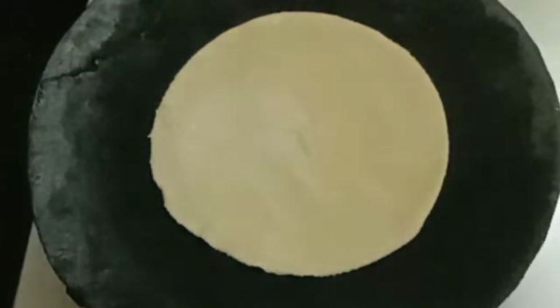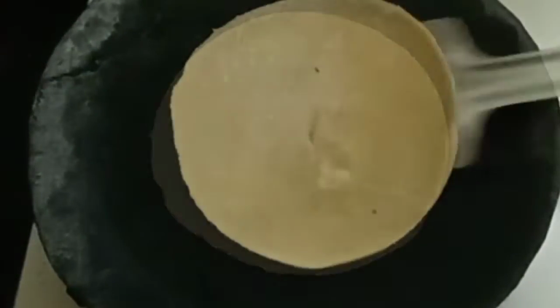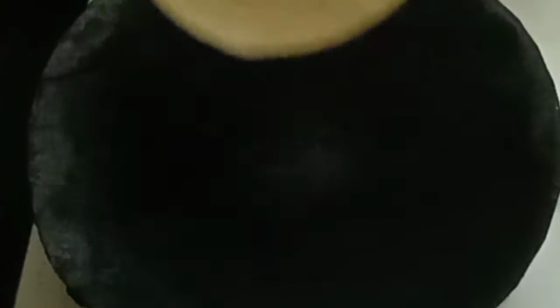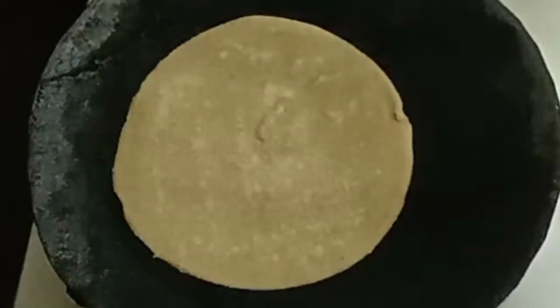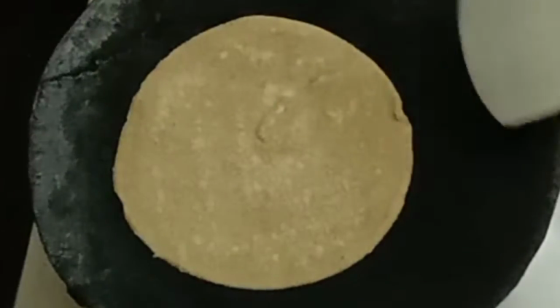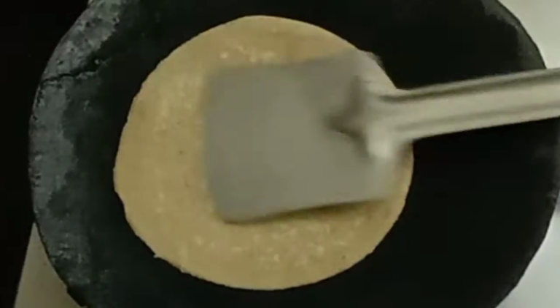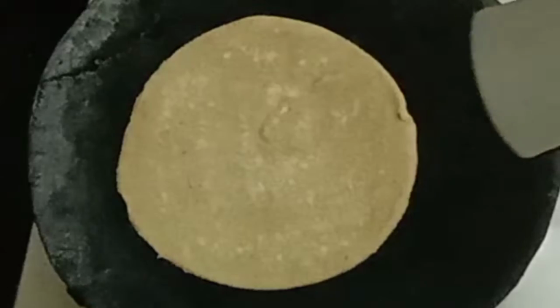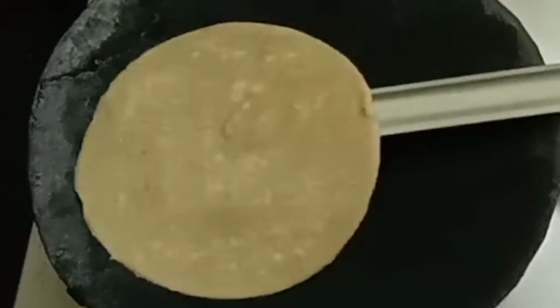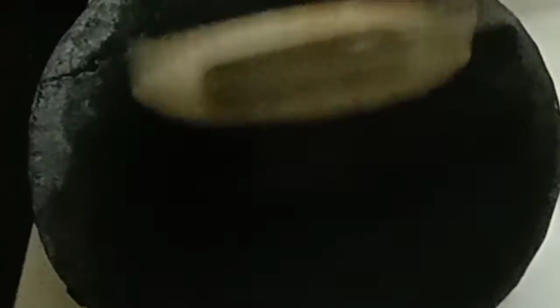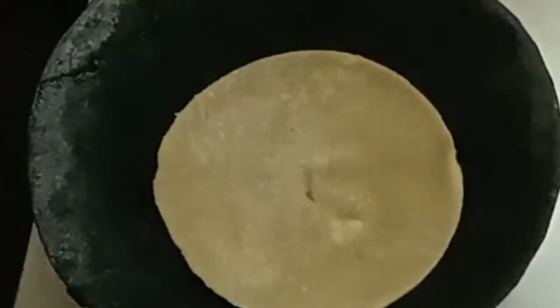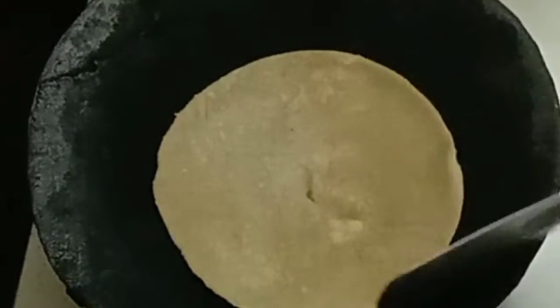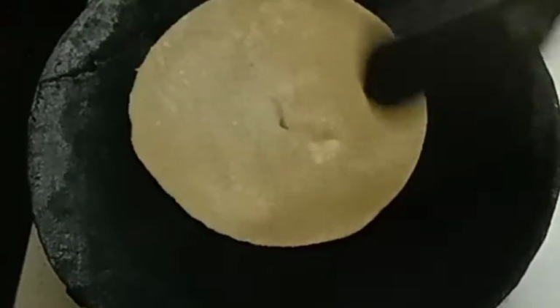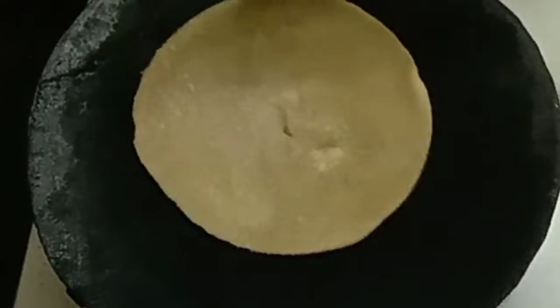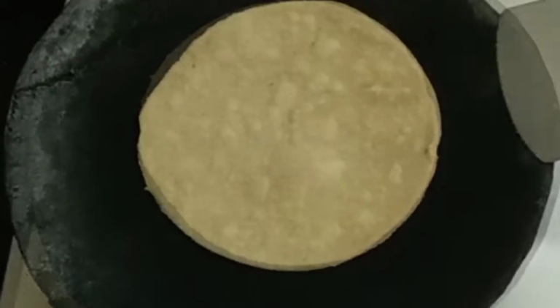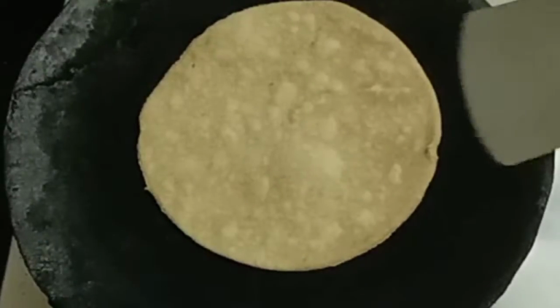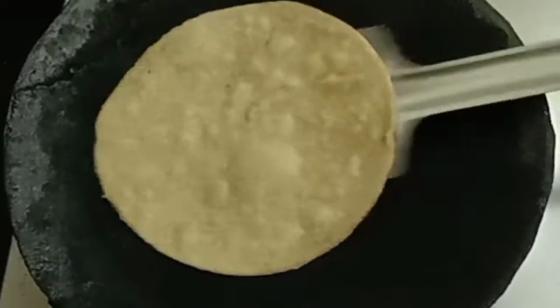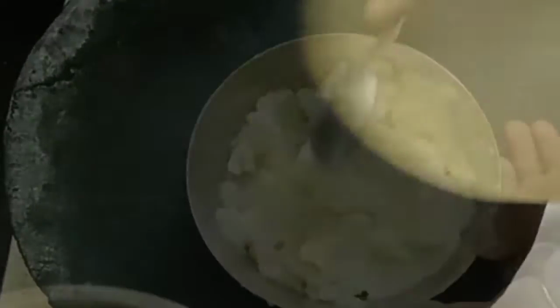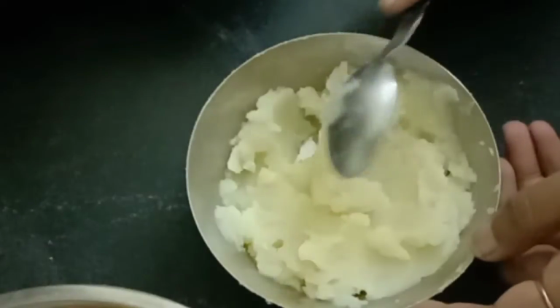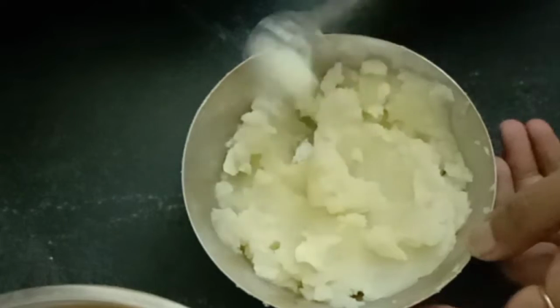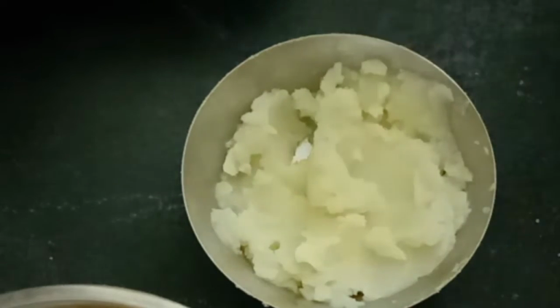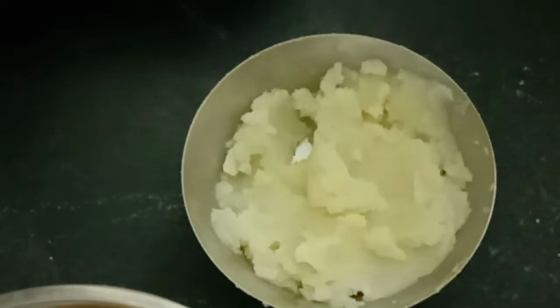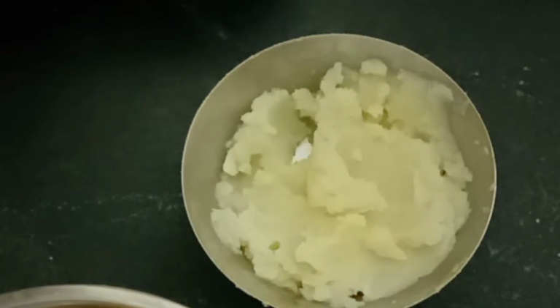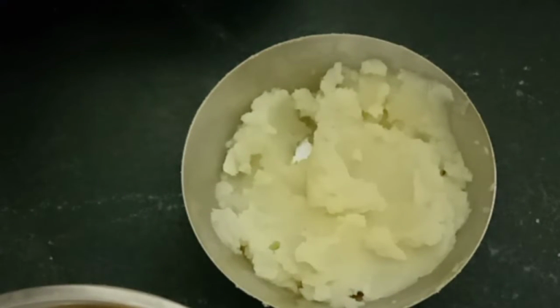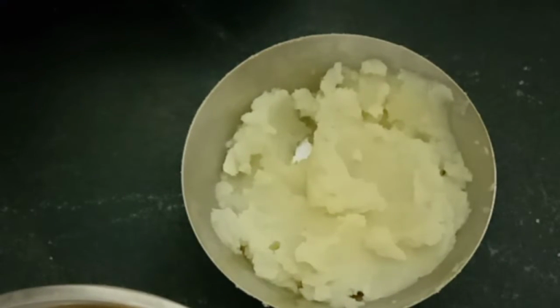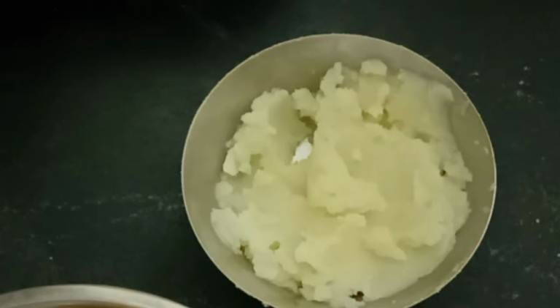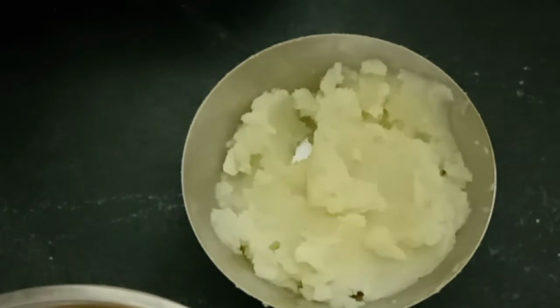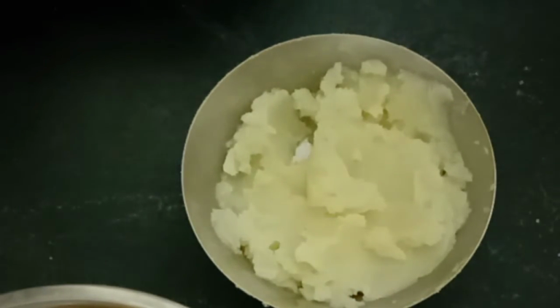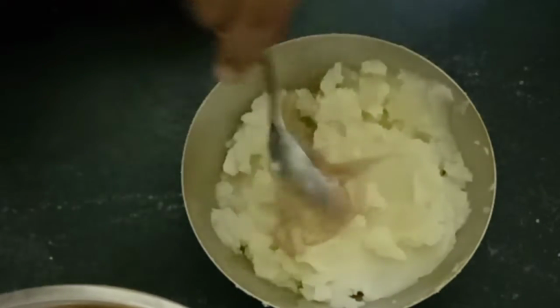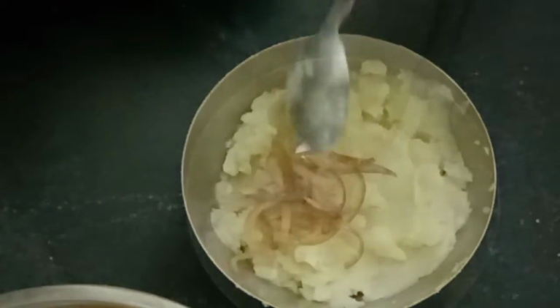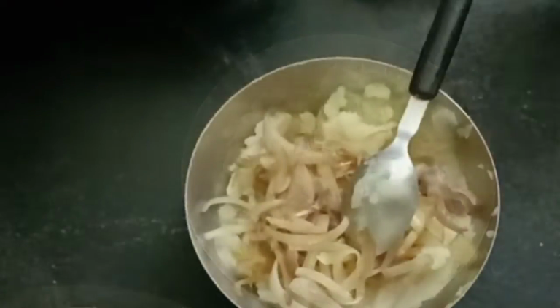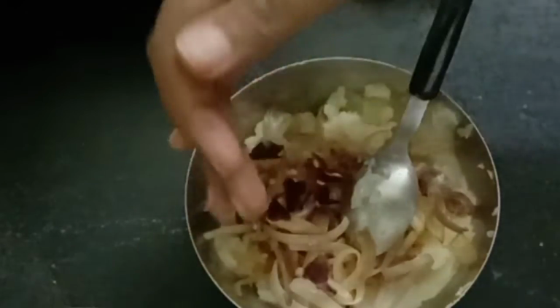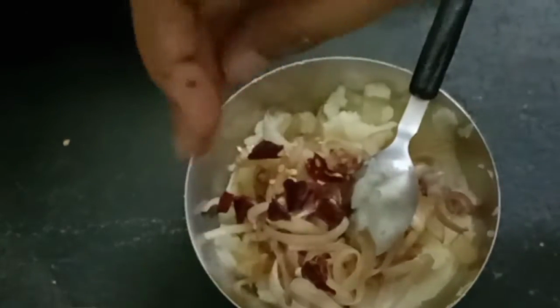I'm heating on a tava for two minutes. I already shared the recipe for how to make soft chapatis — I'm giving you the link in the description box. Now I've boiled the potato, mashed it, and am adding the stir-fried onions.